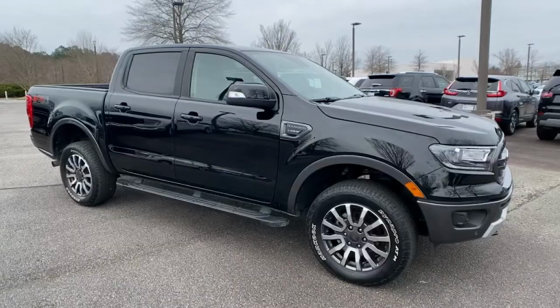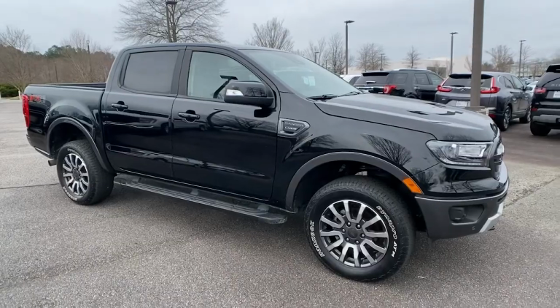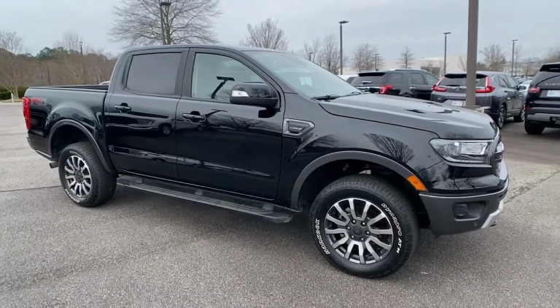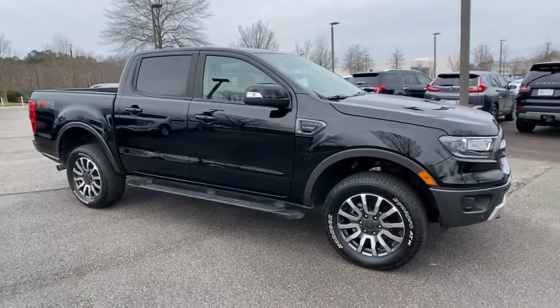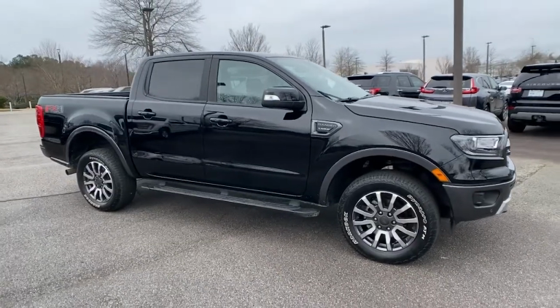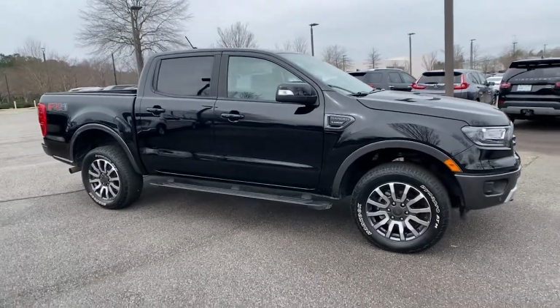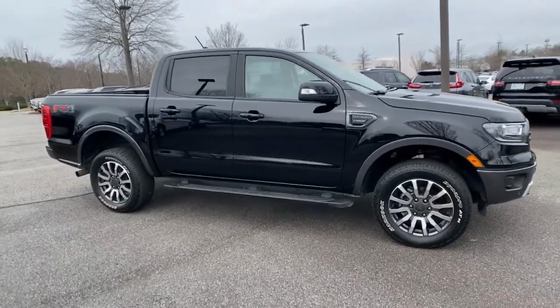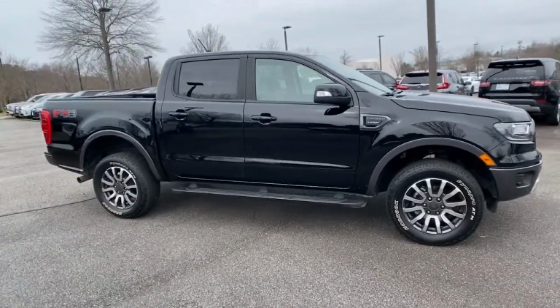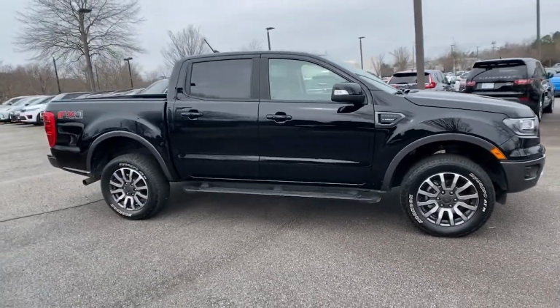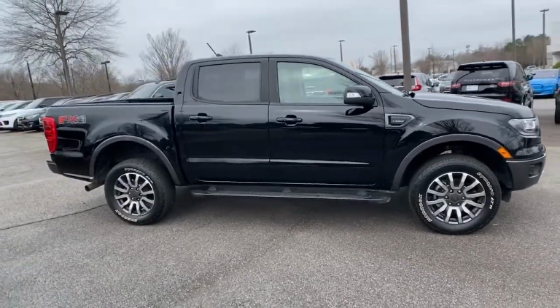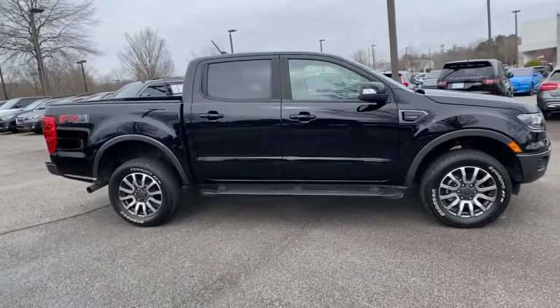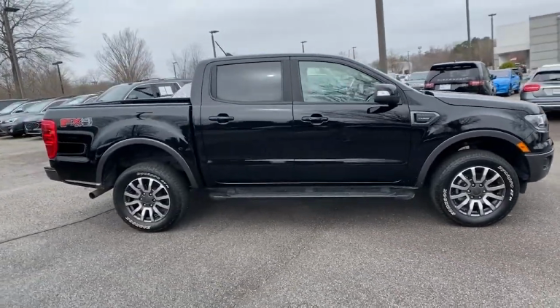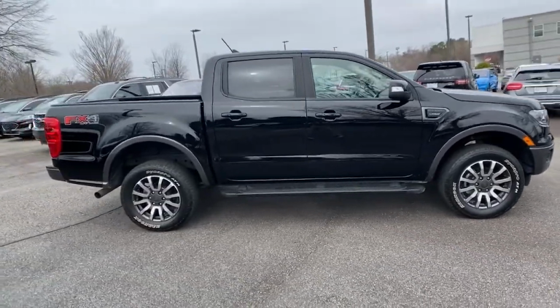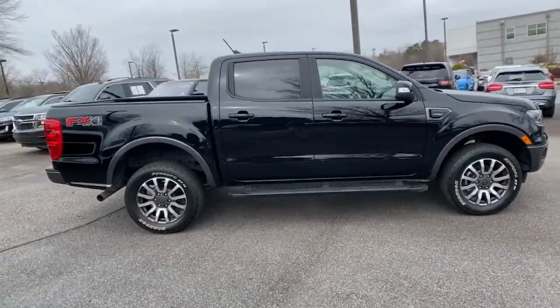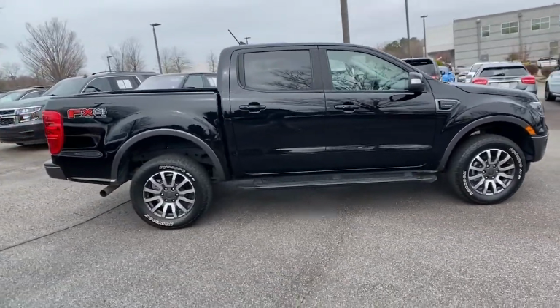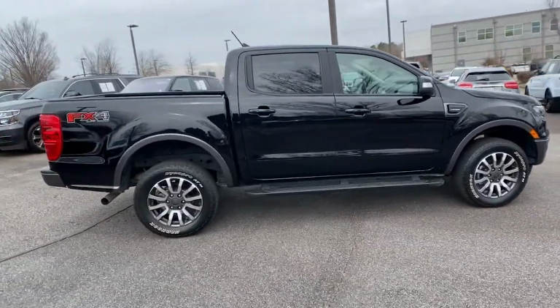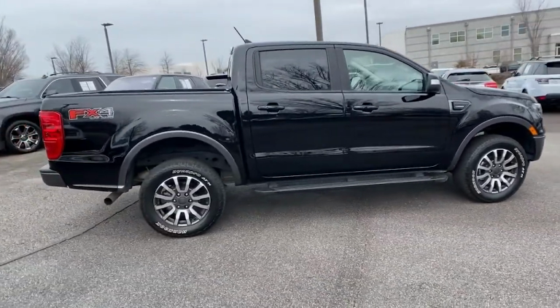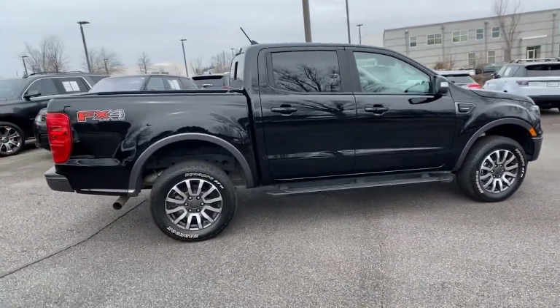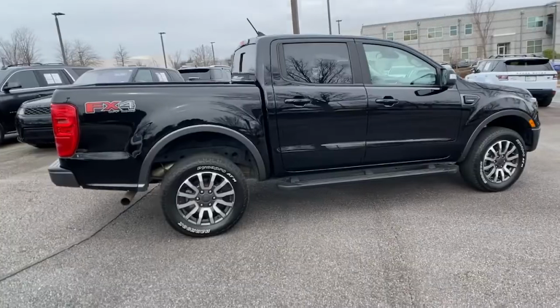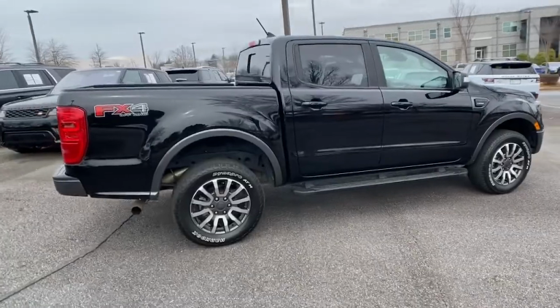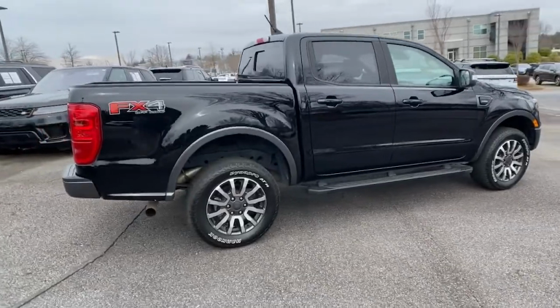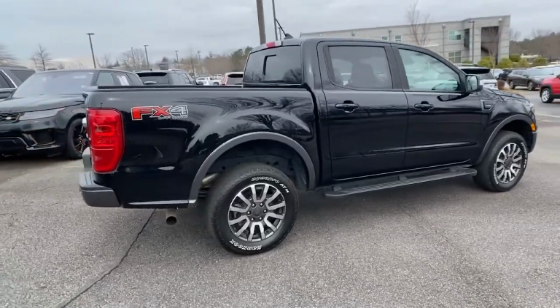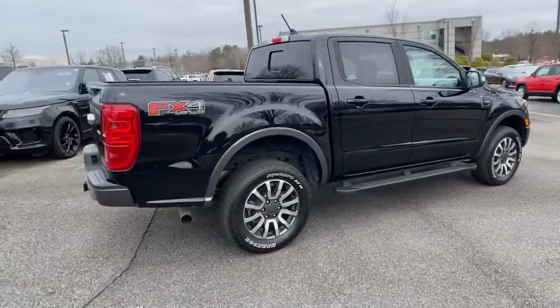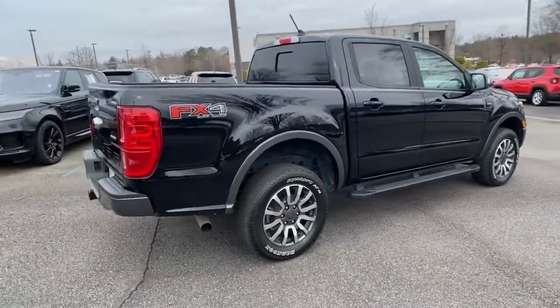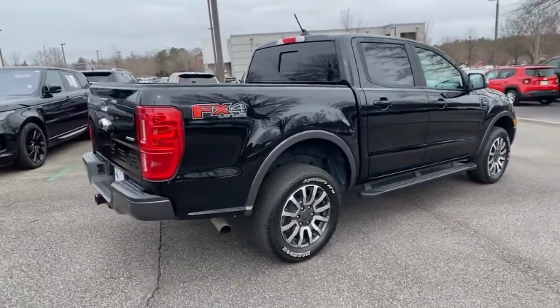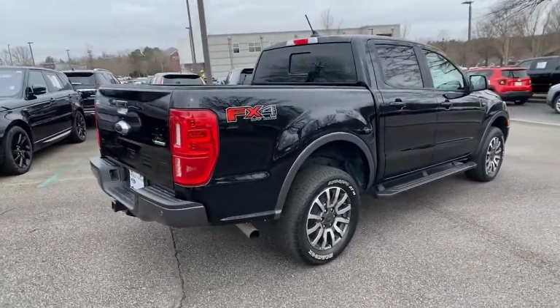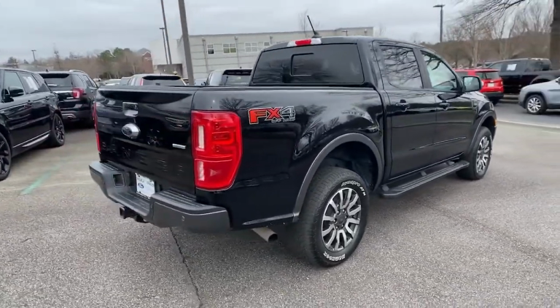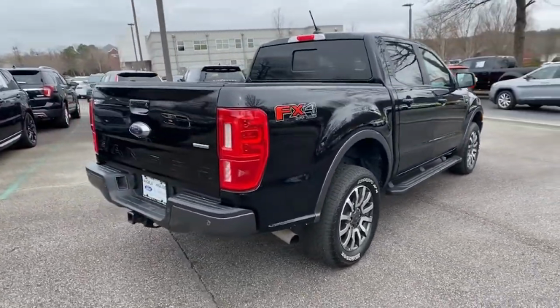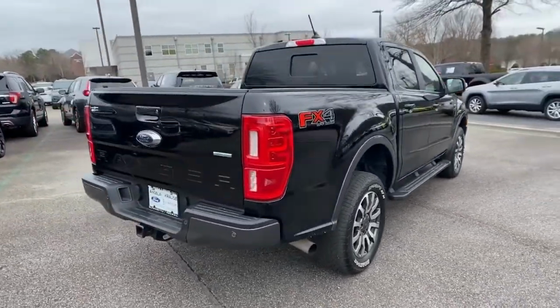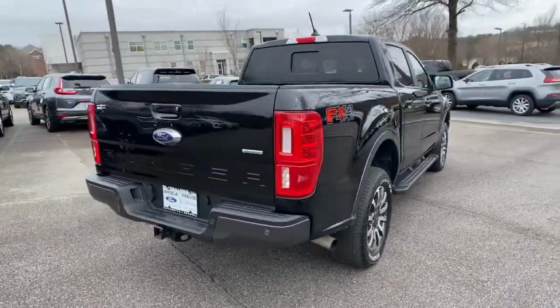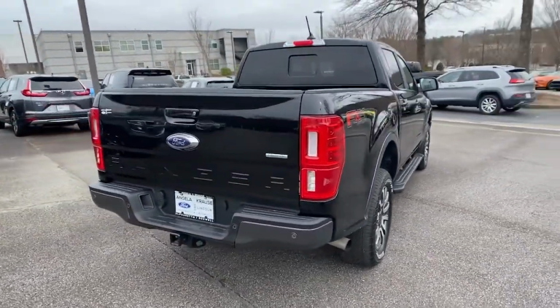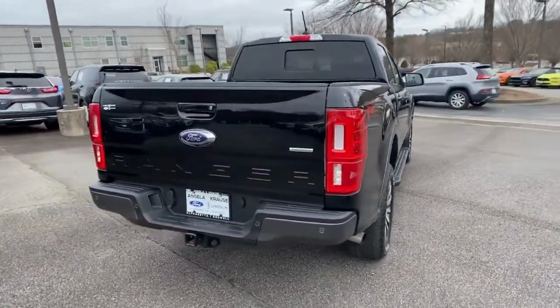Enjoy the view of this 2019 Ford Ranger. This vehicle still has fewer than 30,000 miles on the clock, so it won't last long.